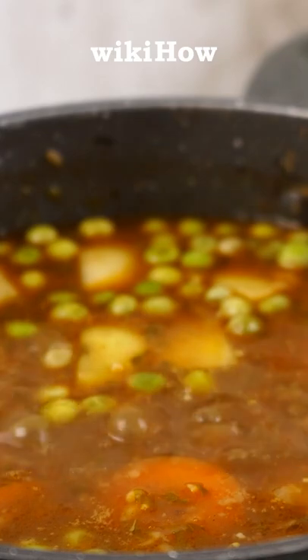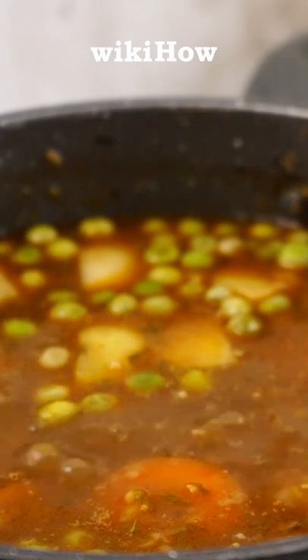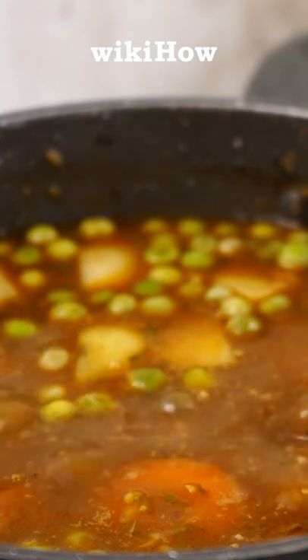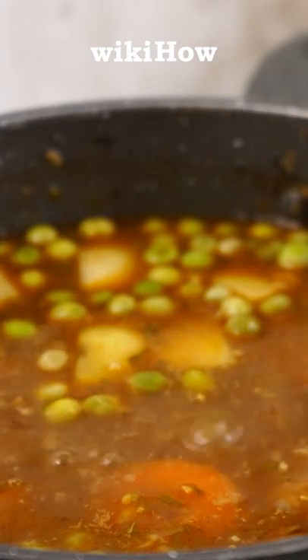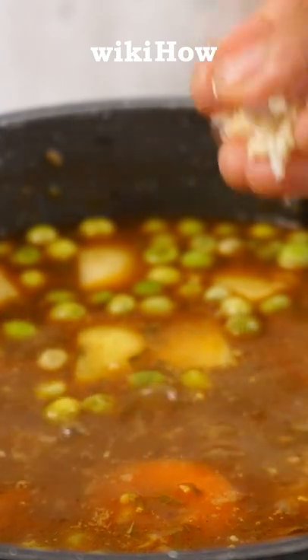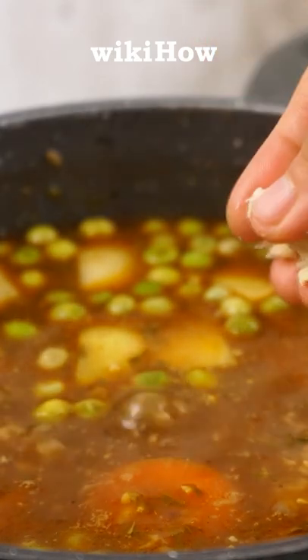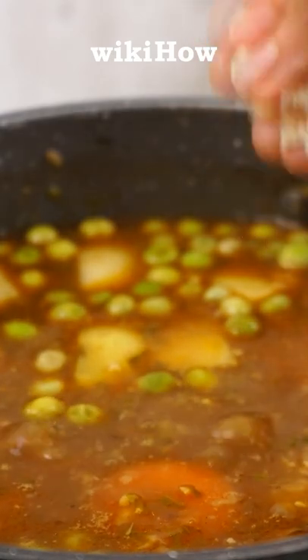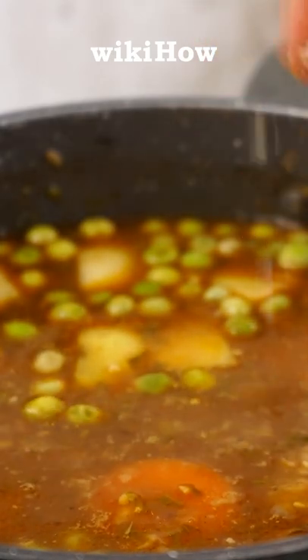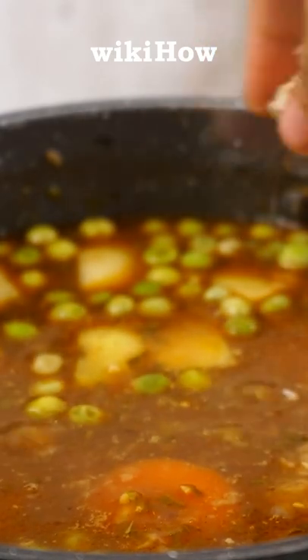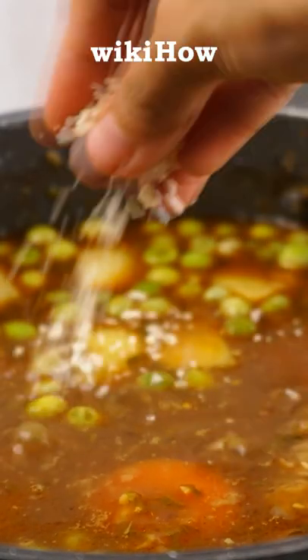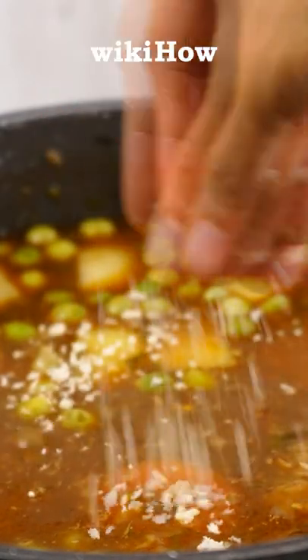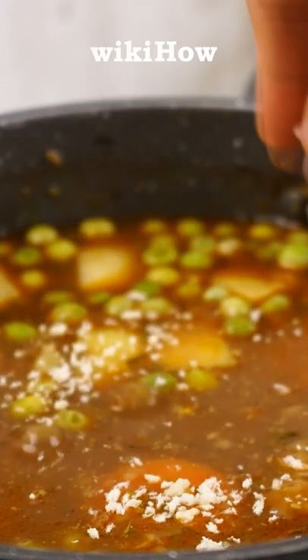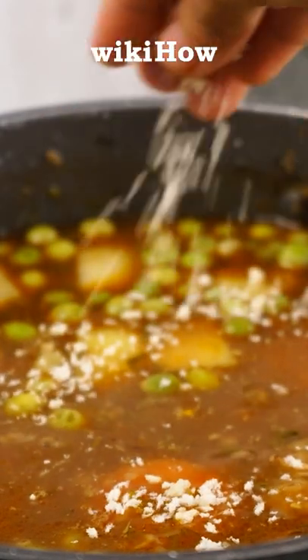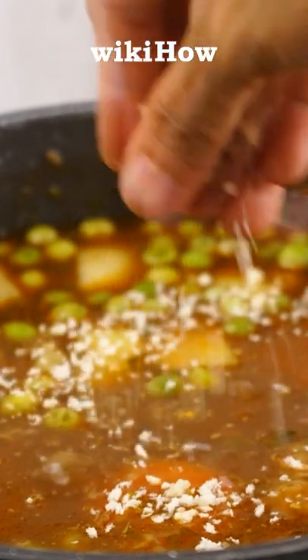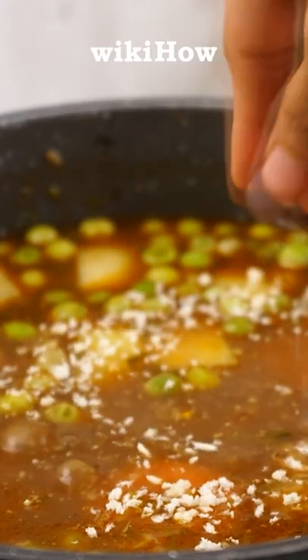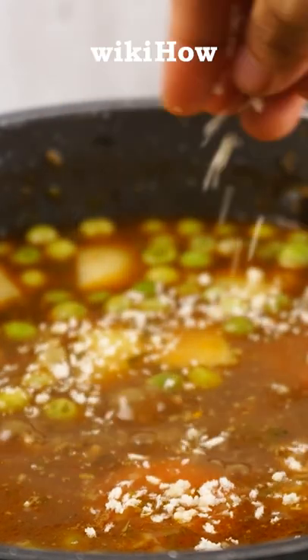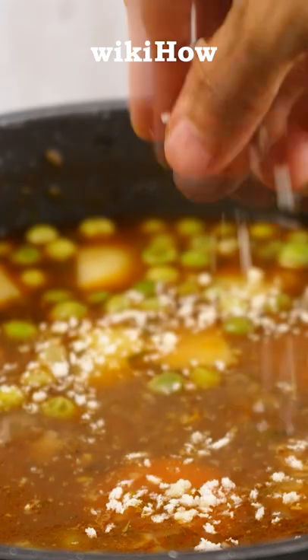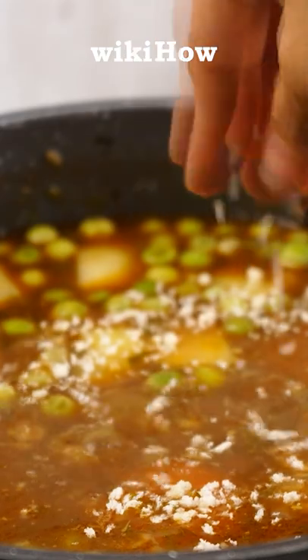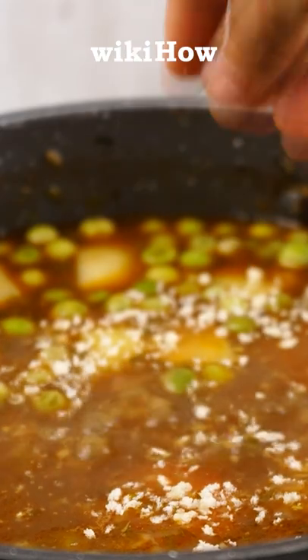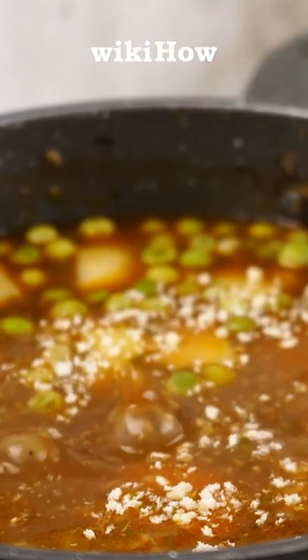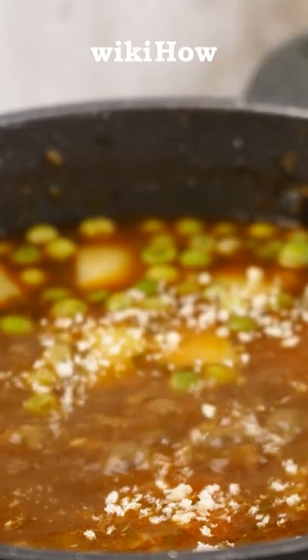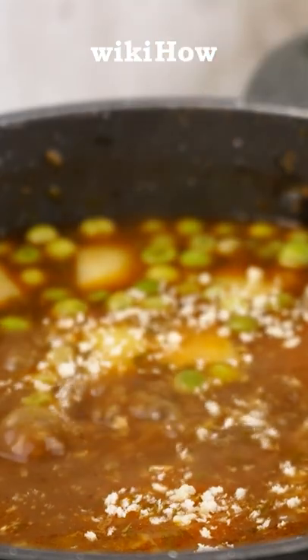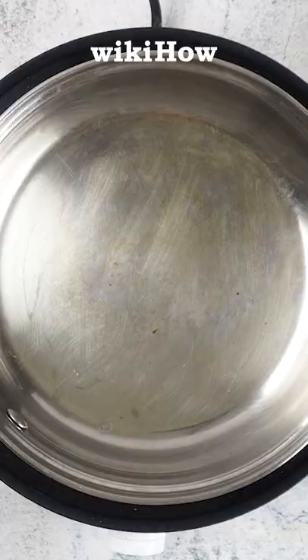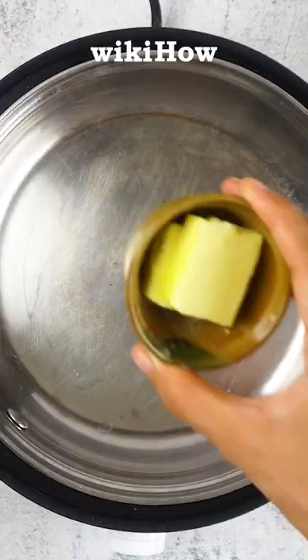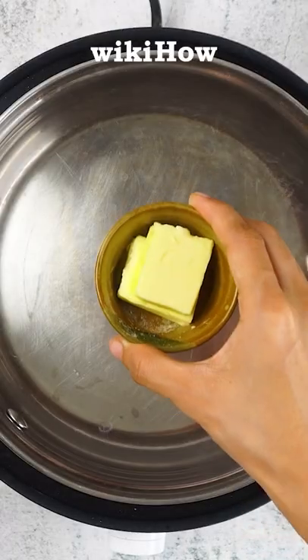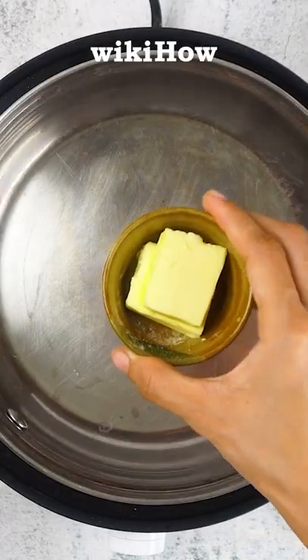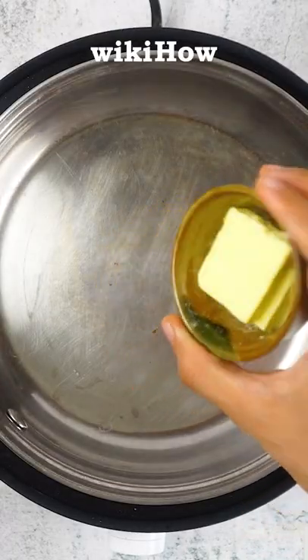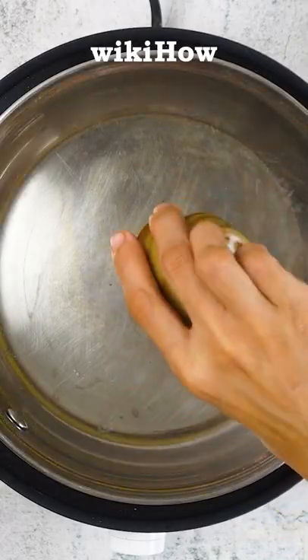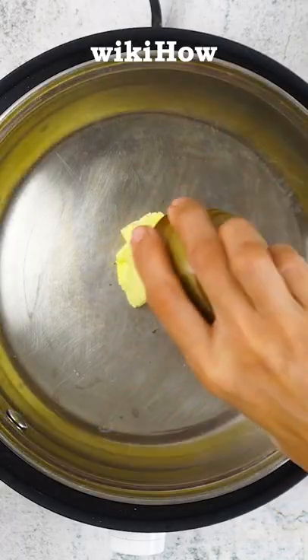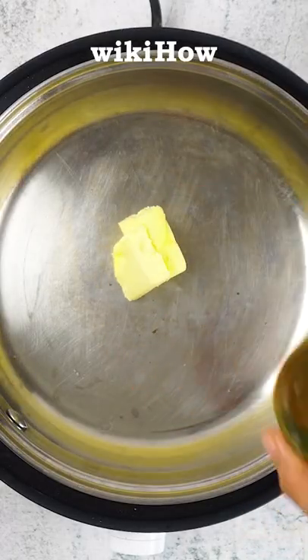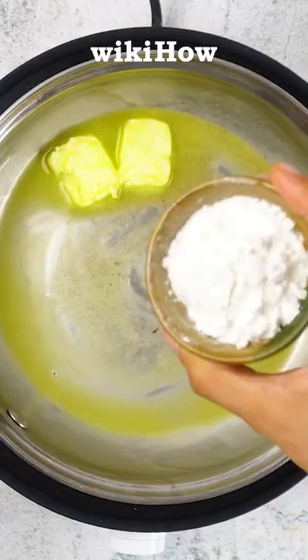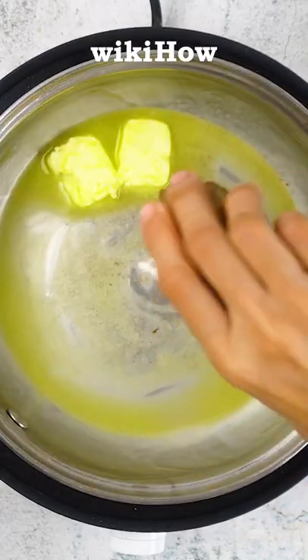One way to thicken stew is by sprinkling breadcrumbs into the mixture and stirring them thoroughly into the stew. You can also make a roux using equal parts butter and flour.